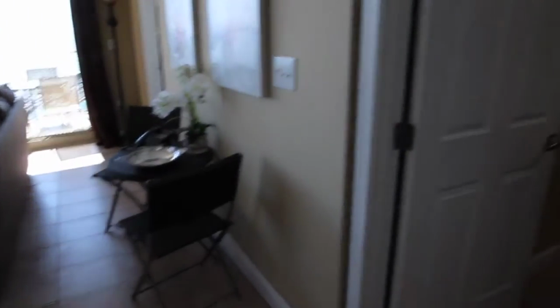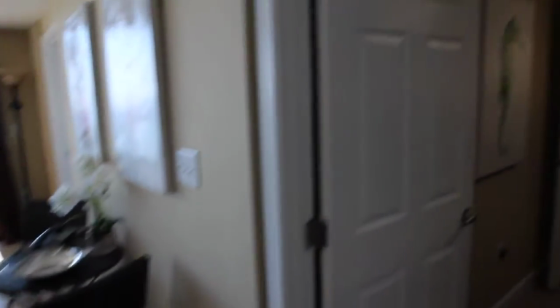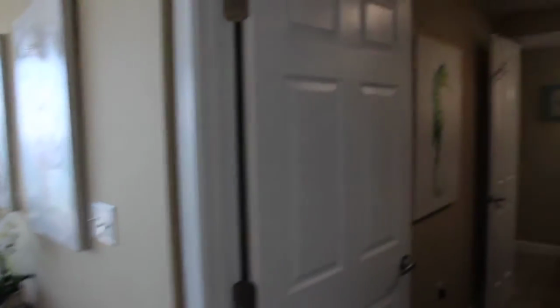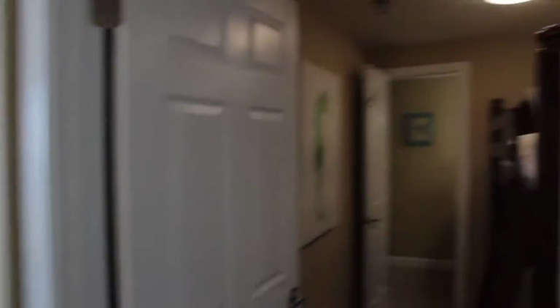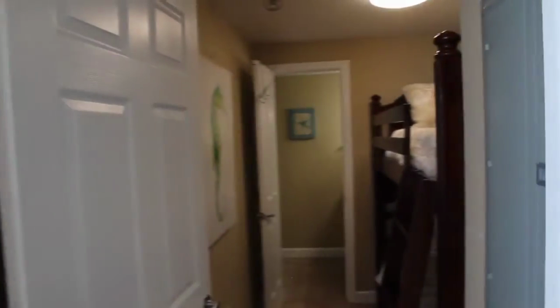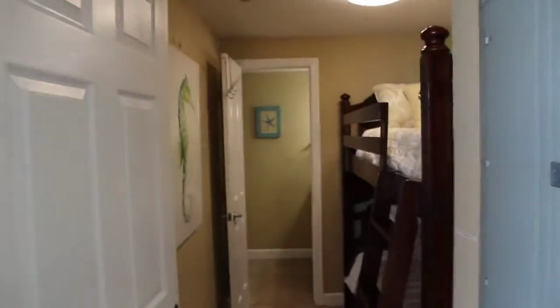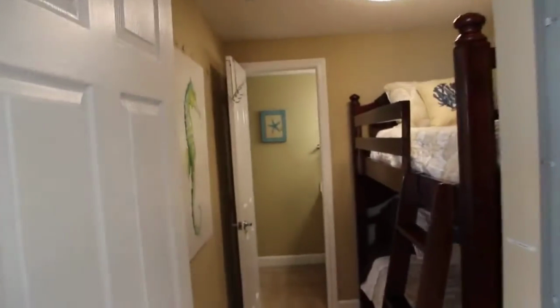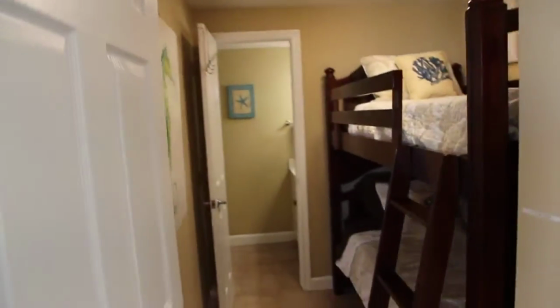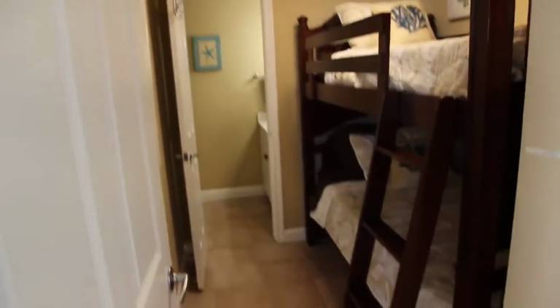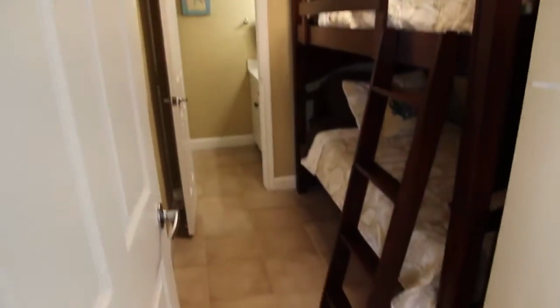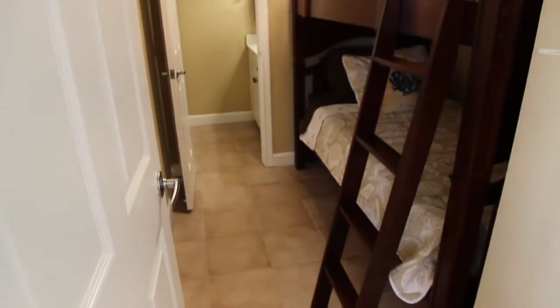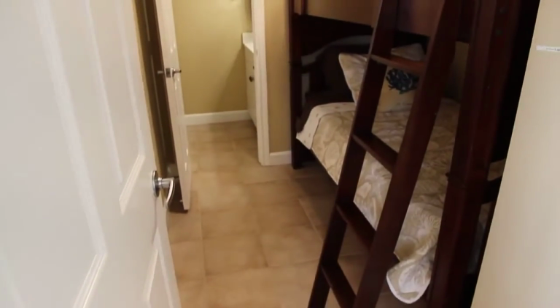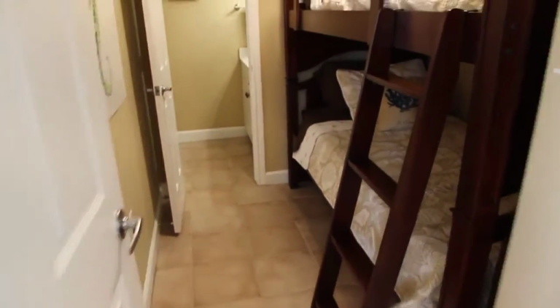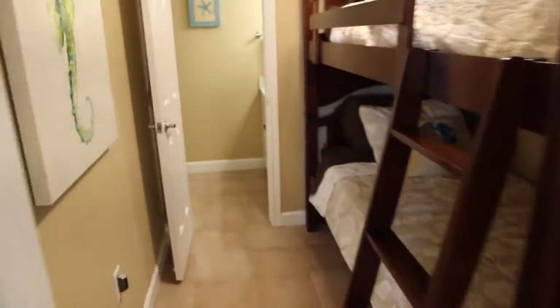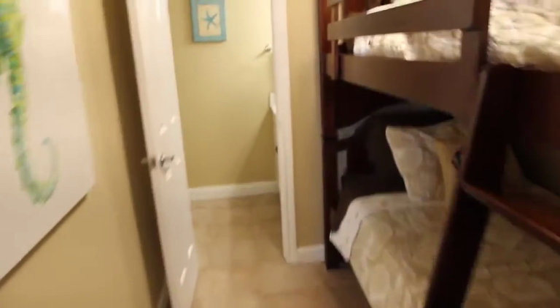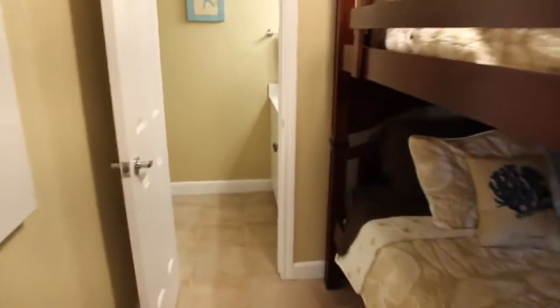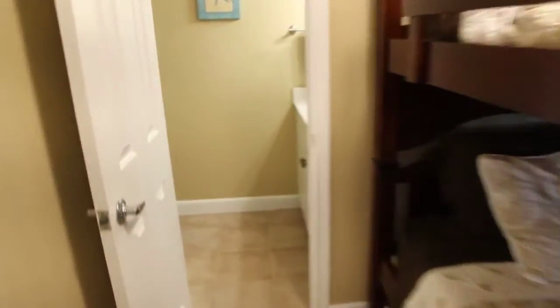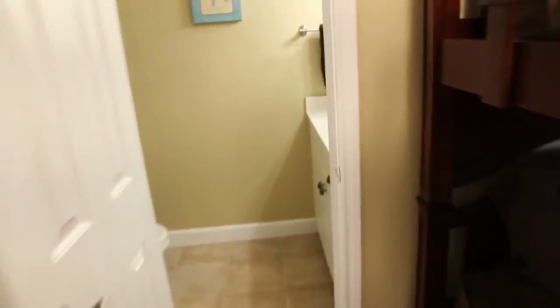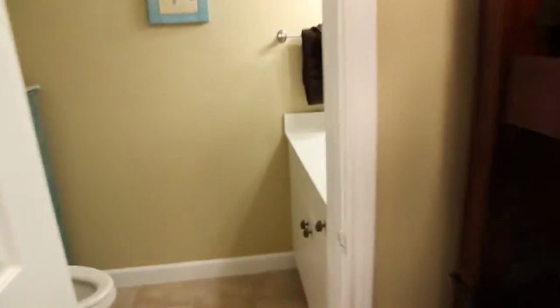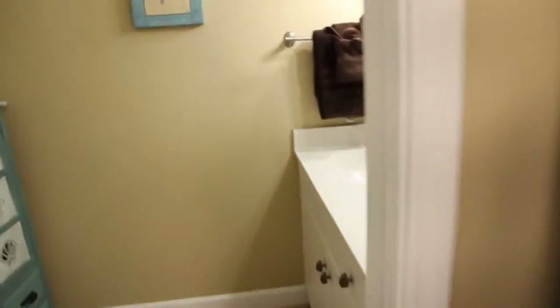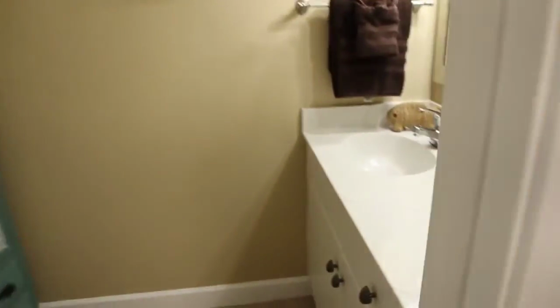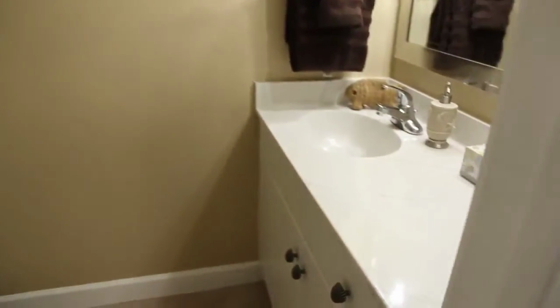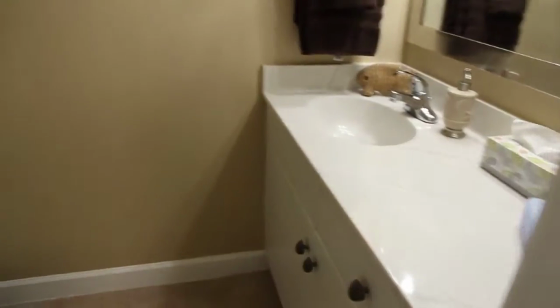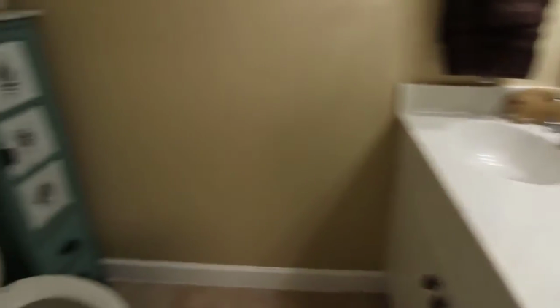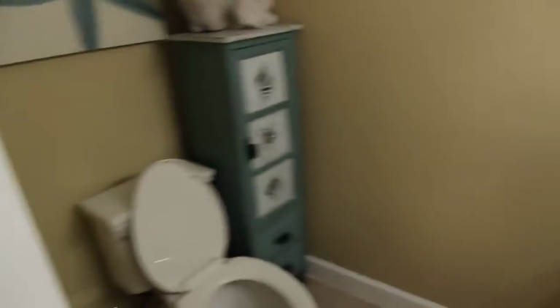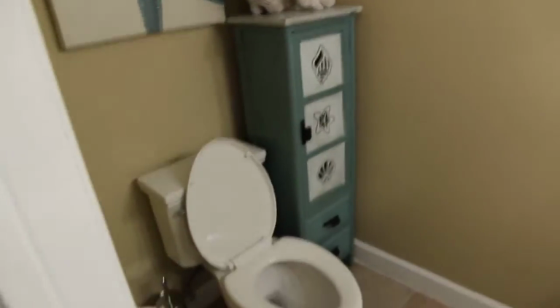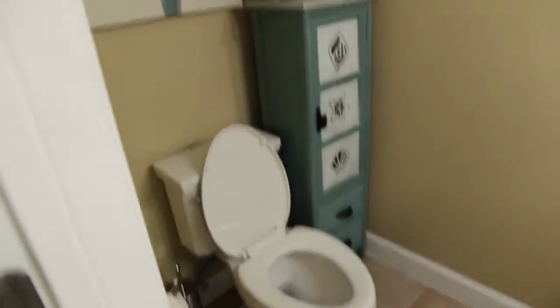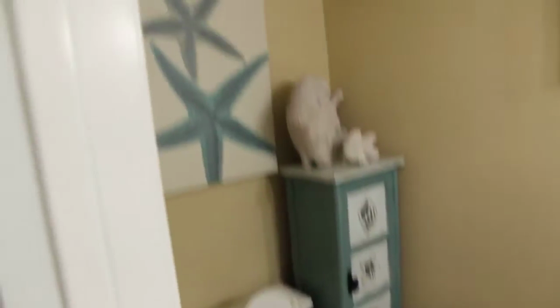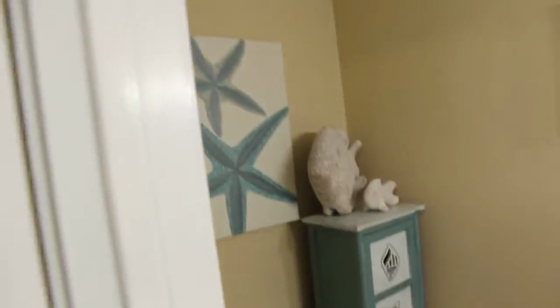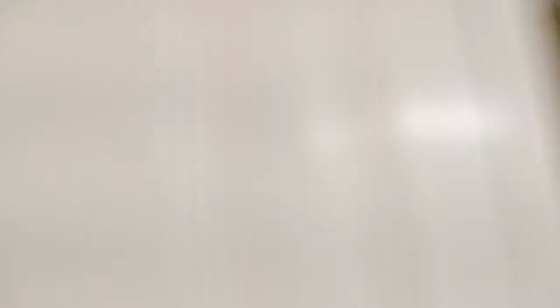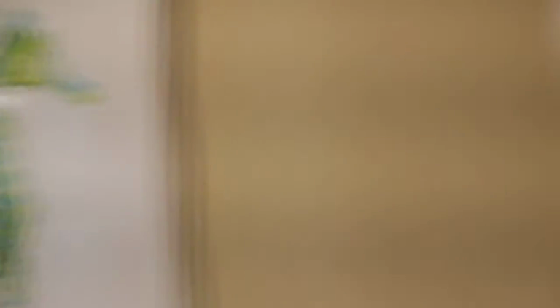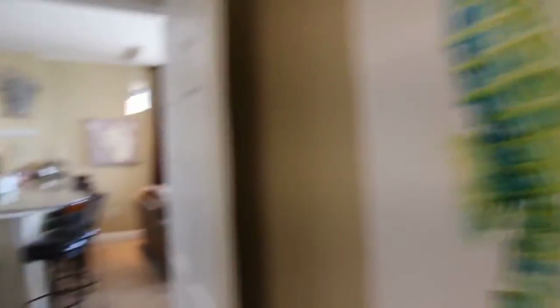This is a bunk room right here. In the bunk room, you actually have your own half bathroom as well, so they don't have to go into someone's bedroom bathroom to use the bathroom.